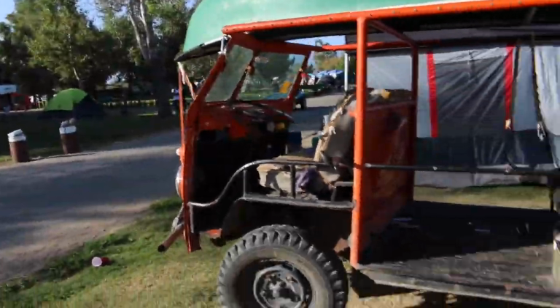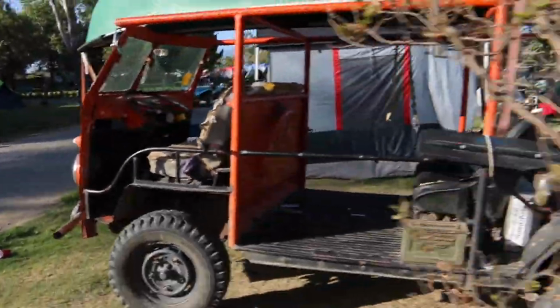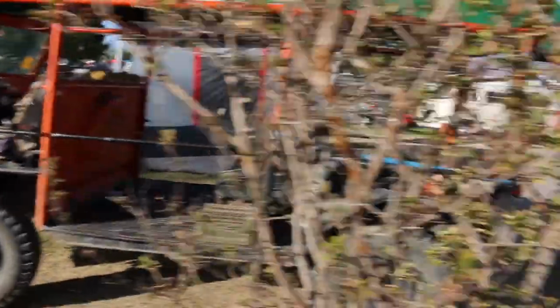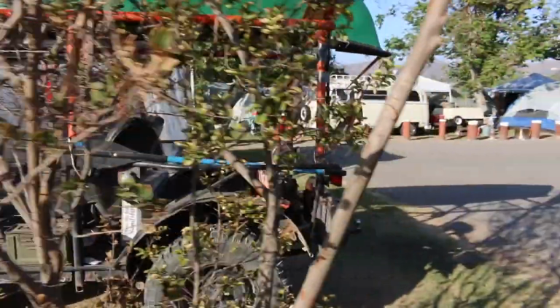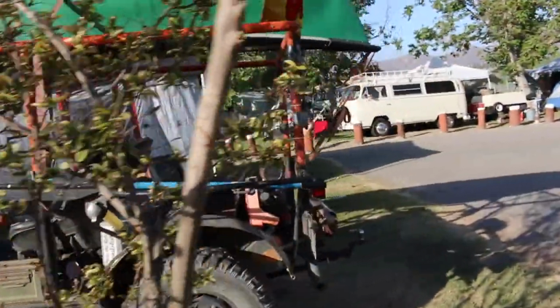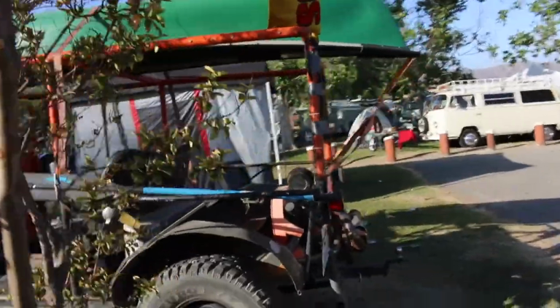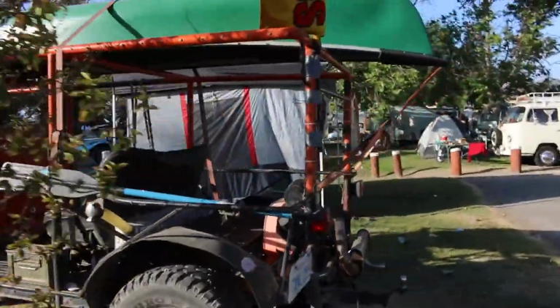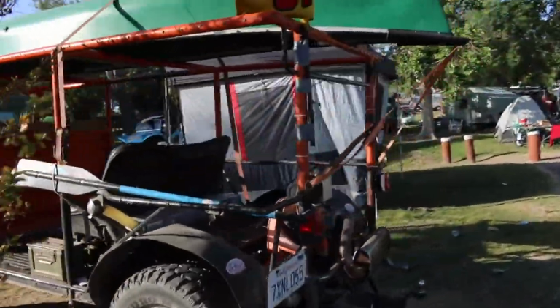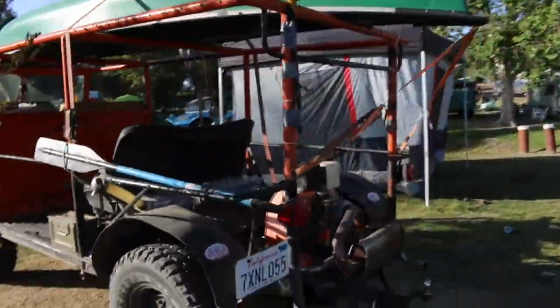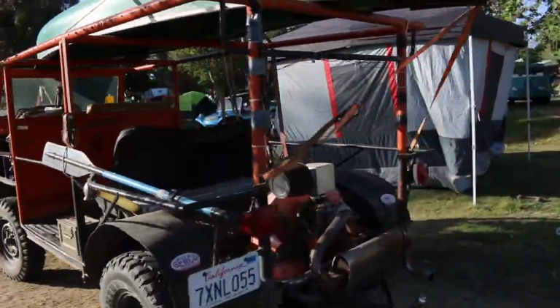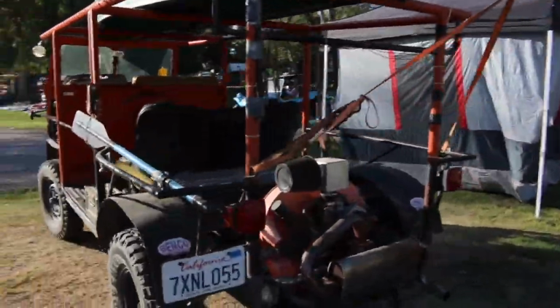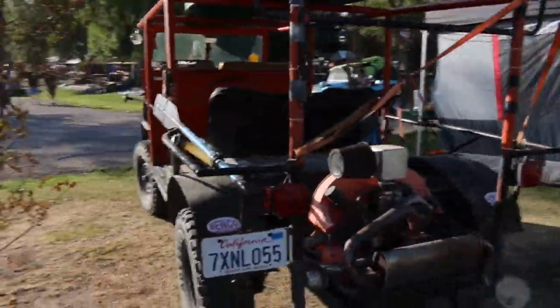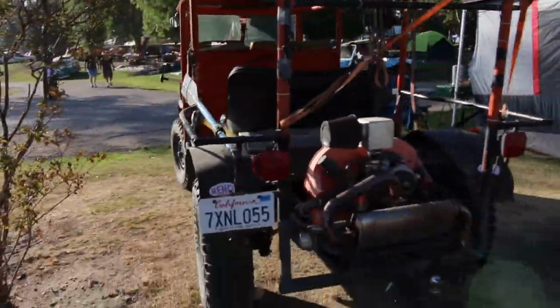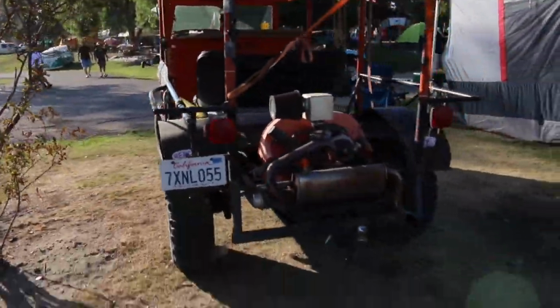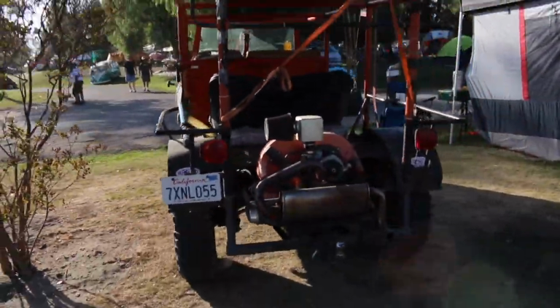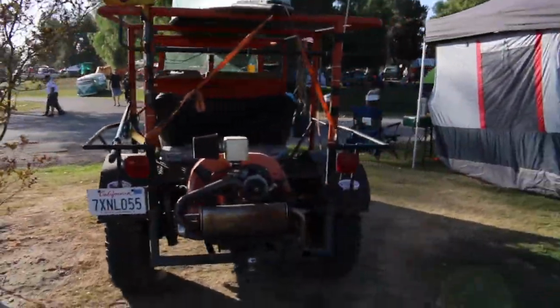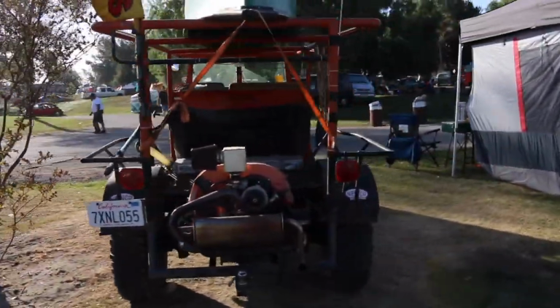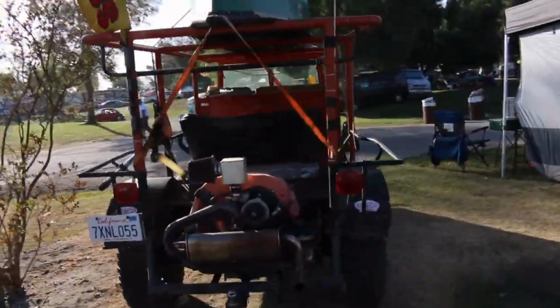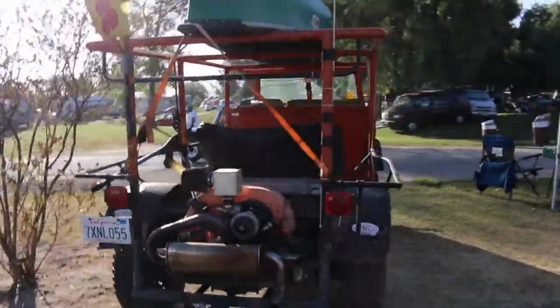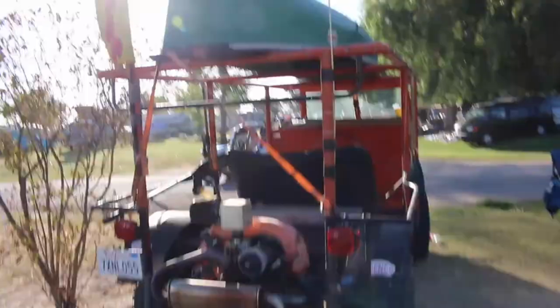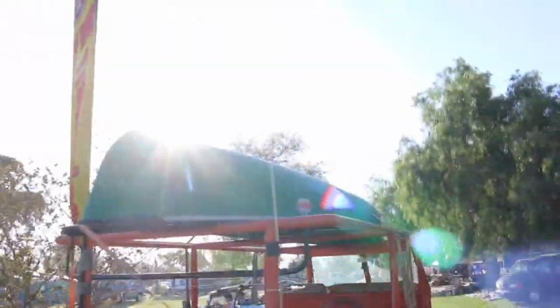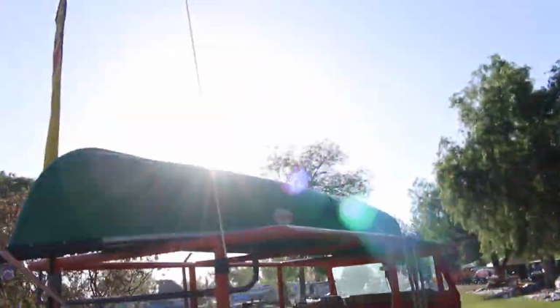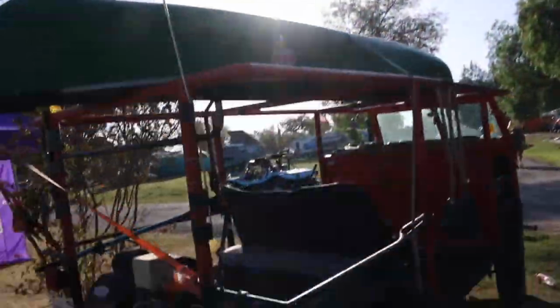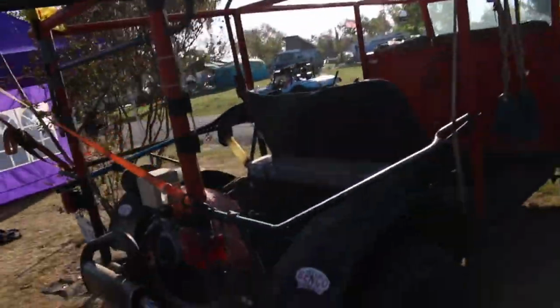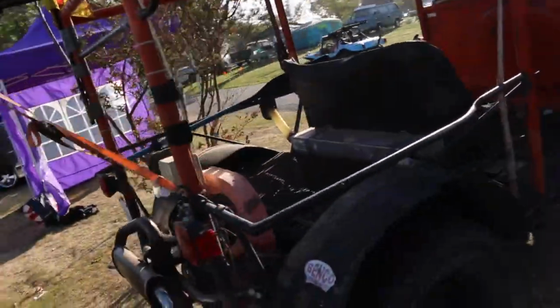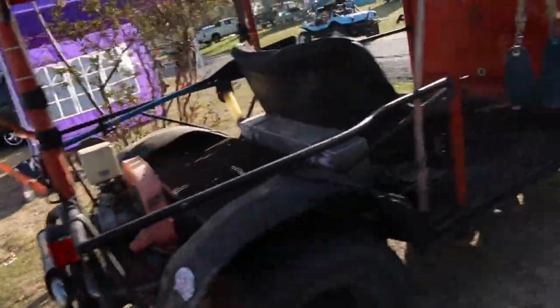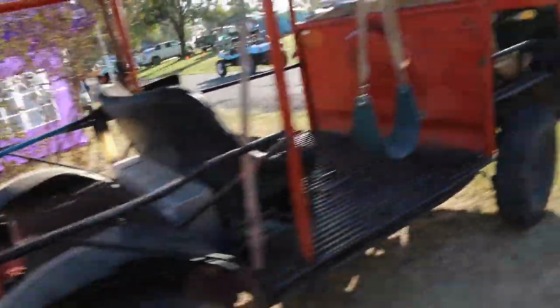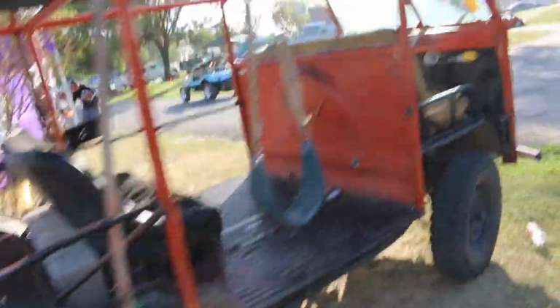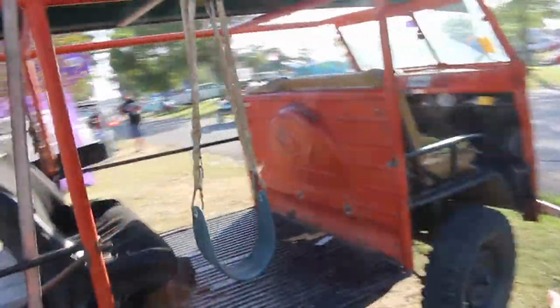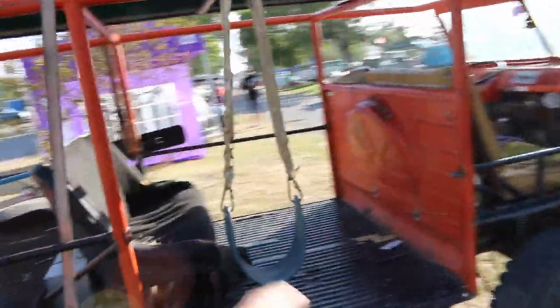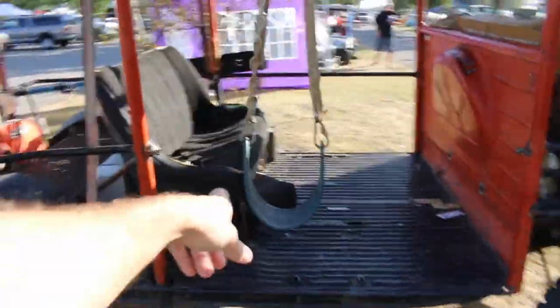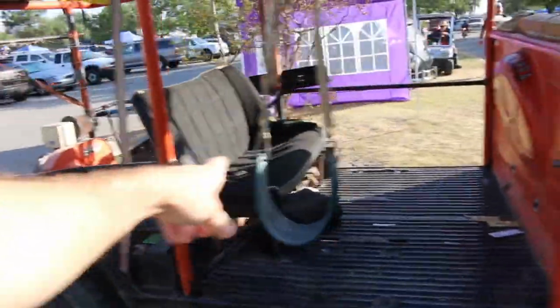This looks insane. I'm guessing it must have been rusted out or something for them to do this to it. They got the canoe up top - looks like they're ready to roll. It's still licensed and registered, and it's got a swing on it too.